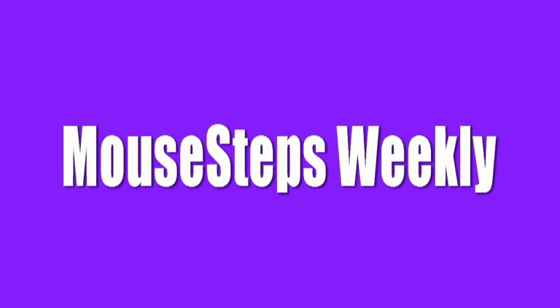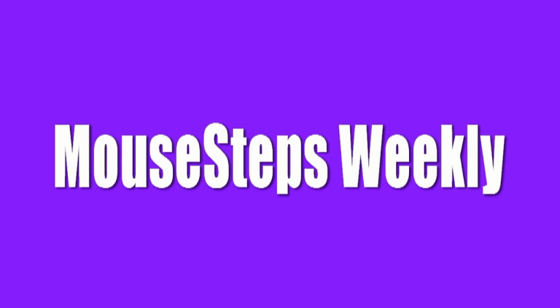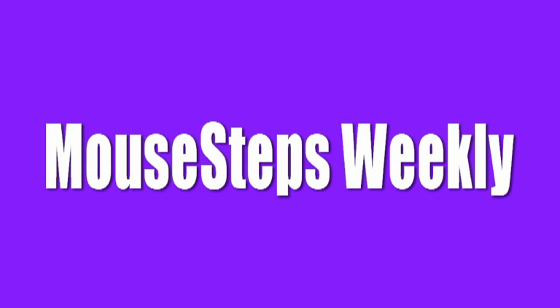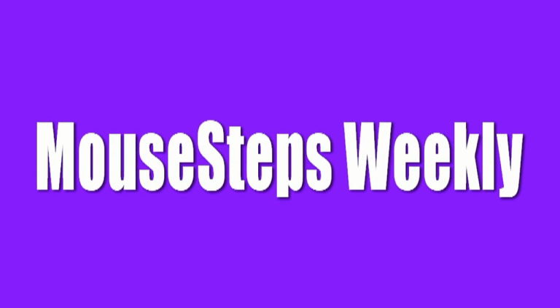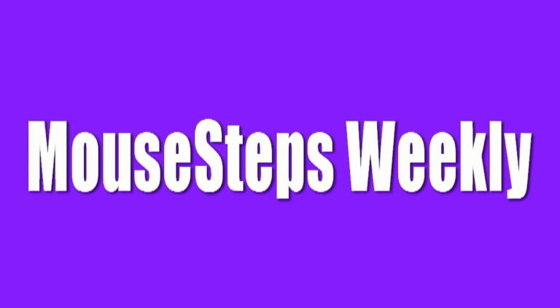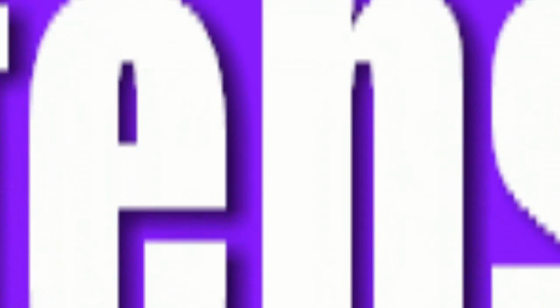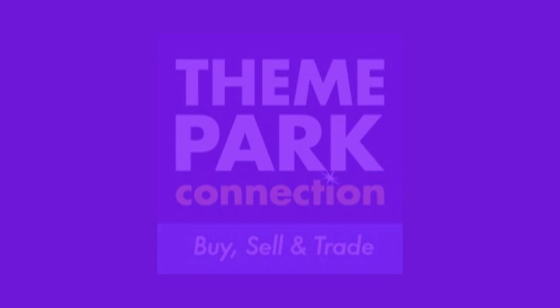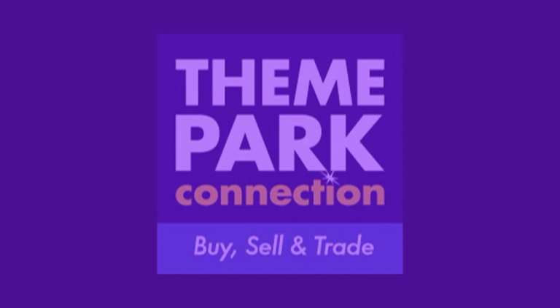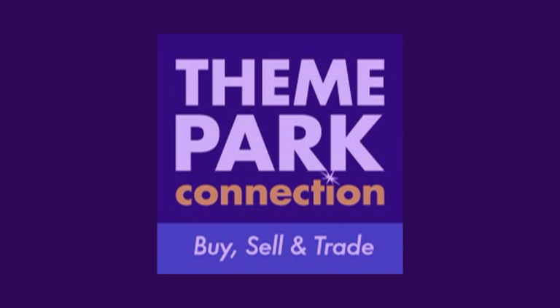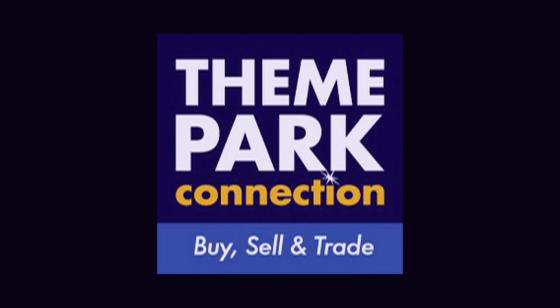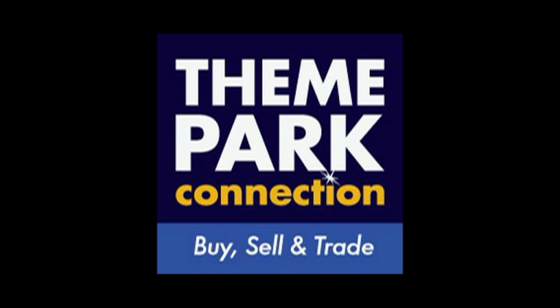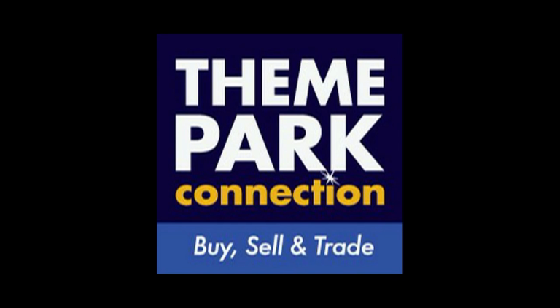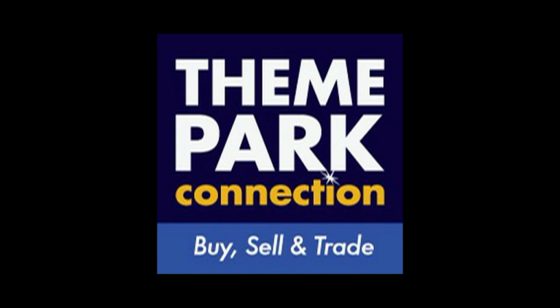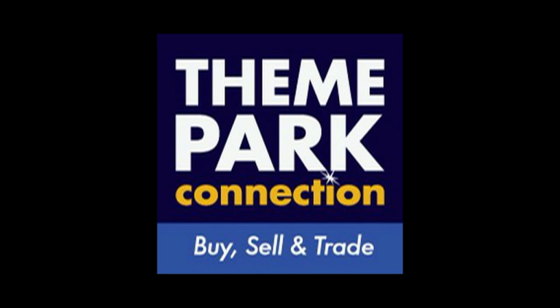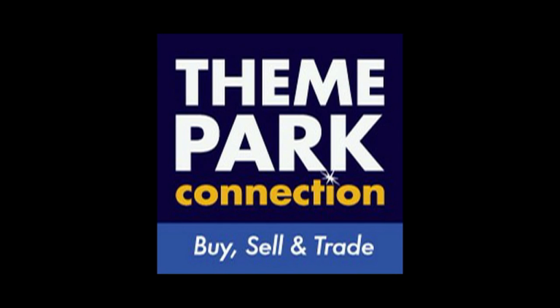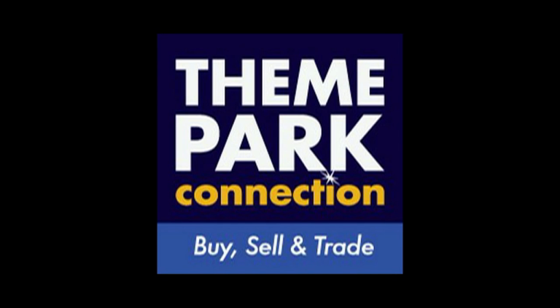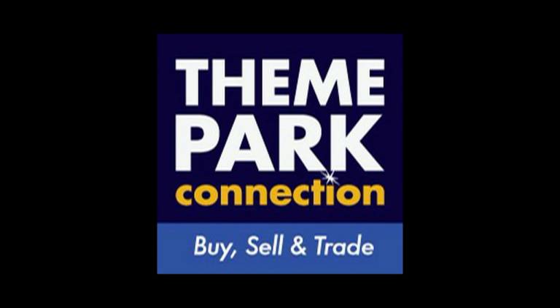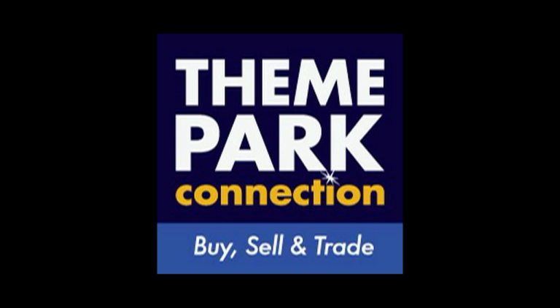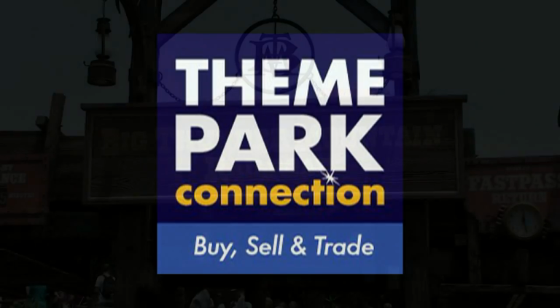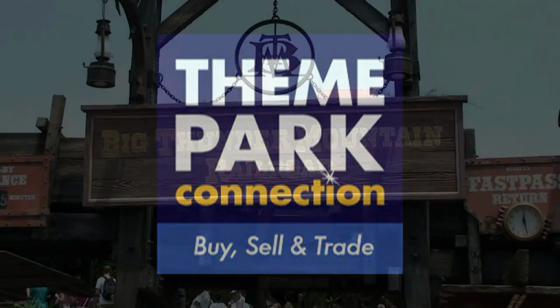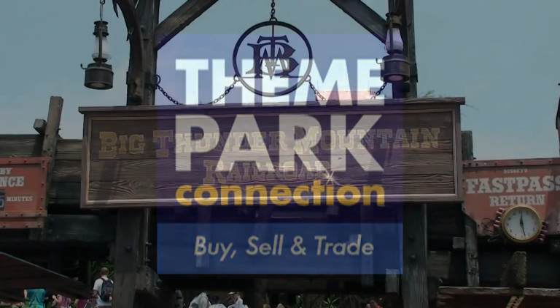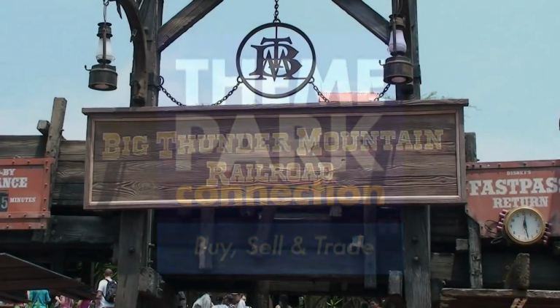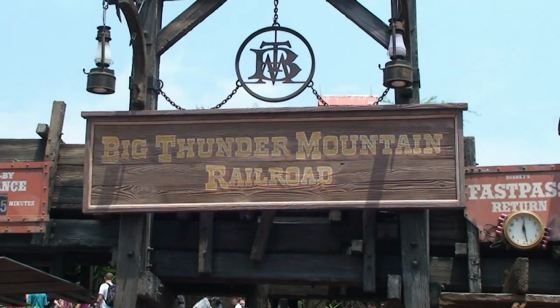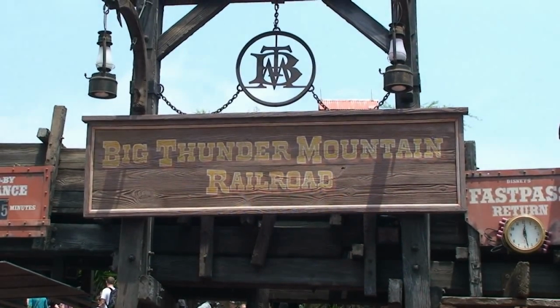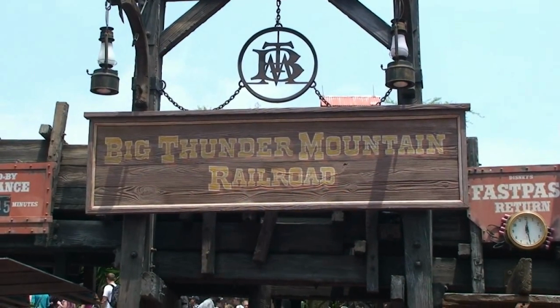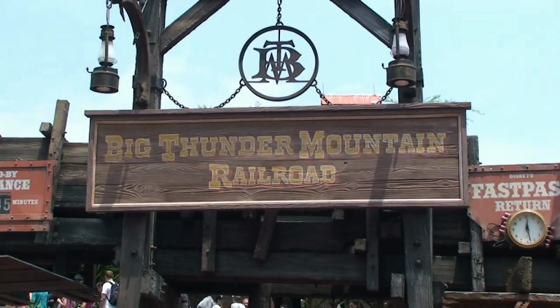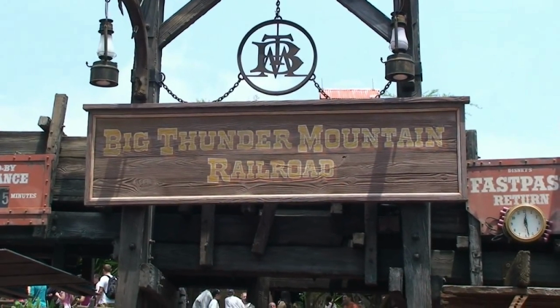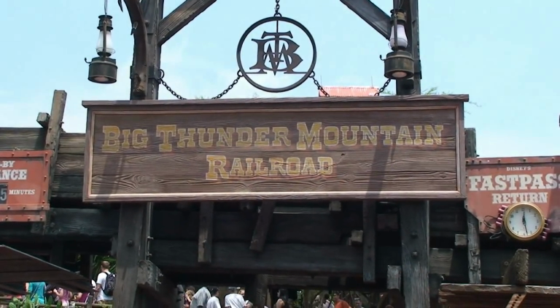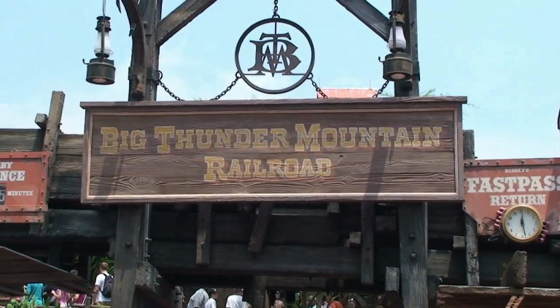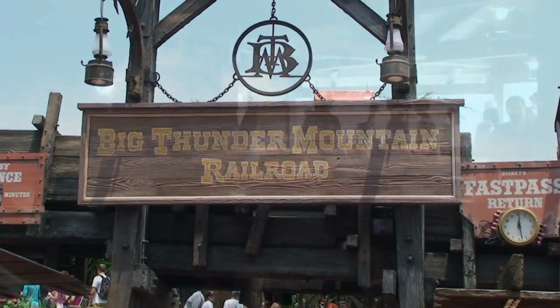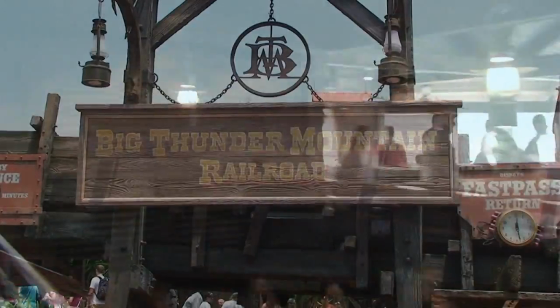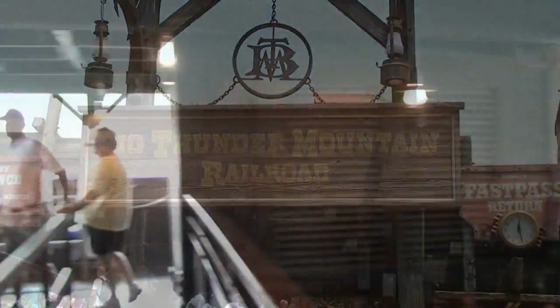It's Jeff and Denise from Mousesteps.com, and this is show number five of Mousesteps Weekly, sponsored by Theme Park Connection in Winter Garden, Florida. We had an incredibly busy week, but we'll start off with Big Thunder Mountain Railroad.